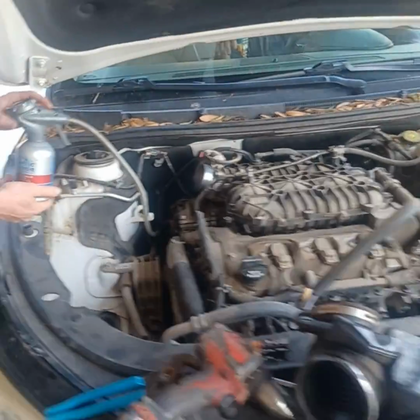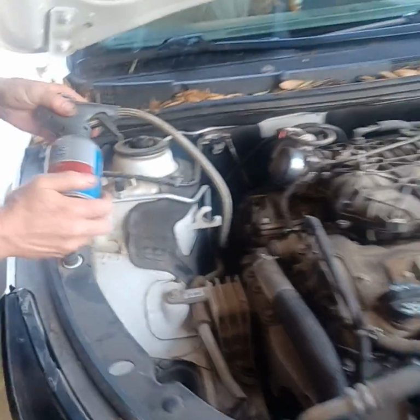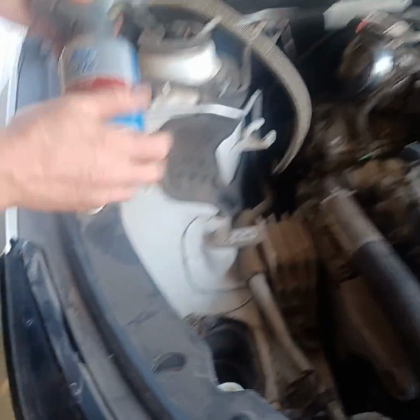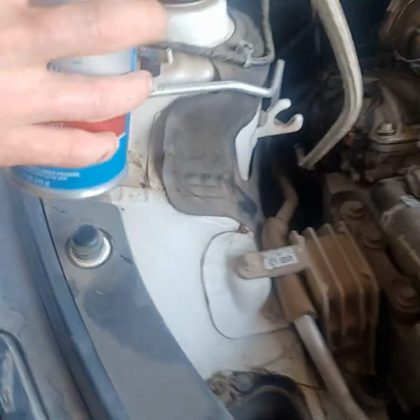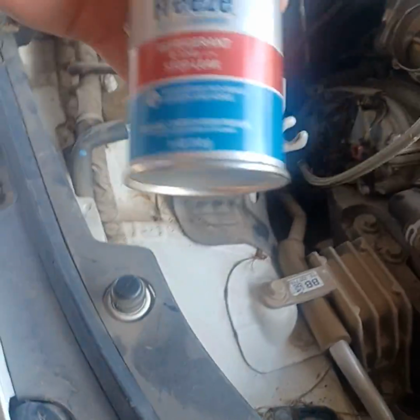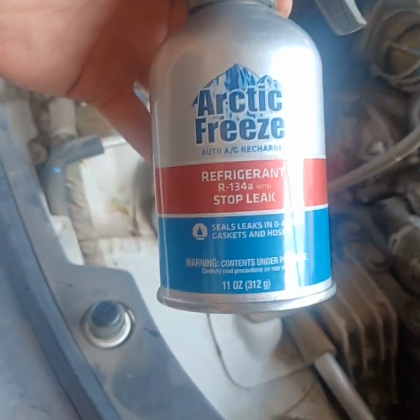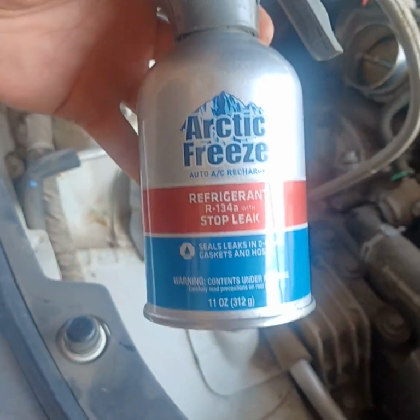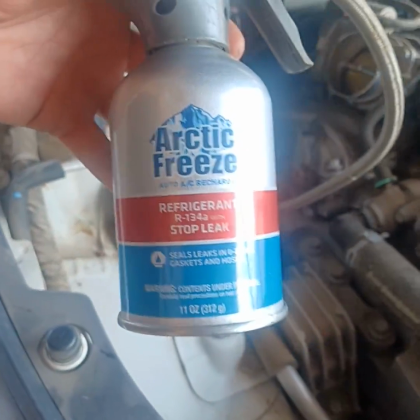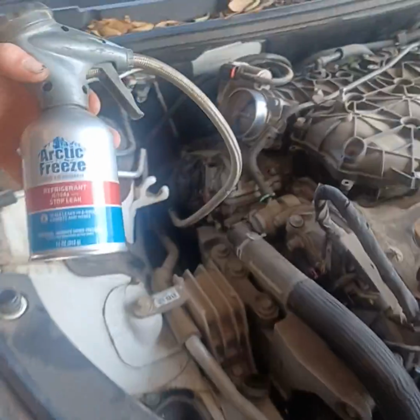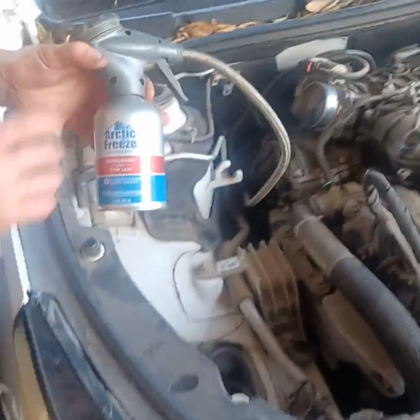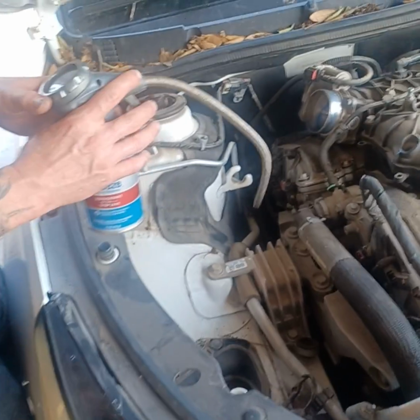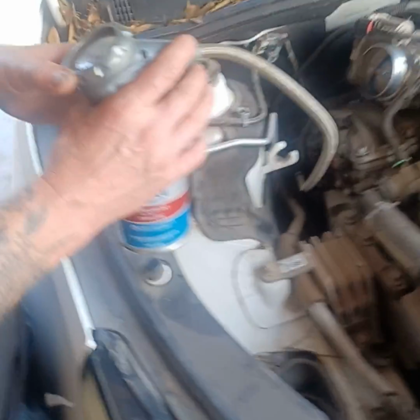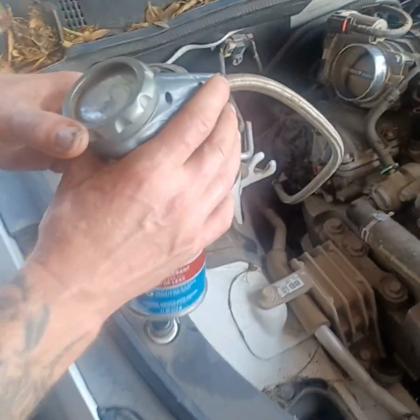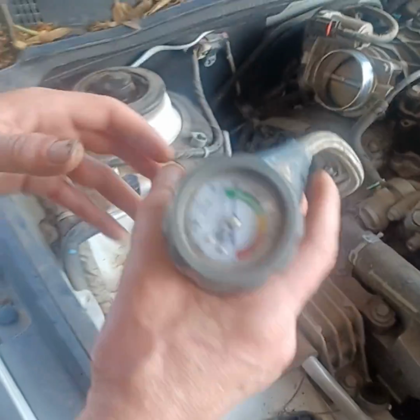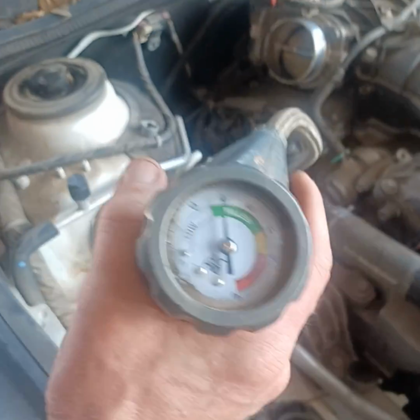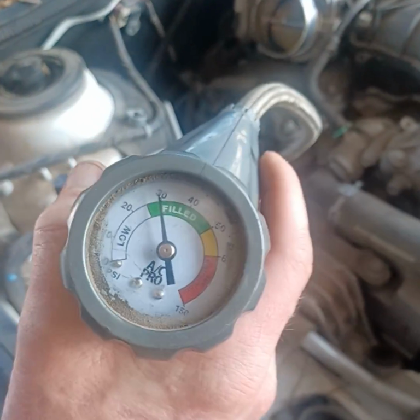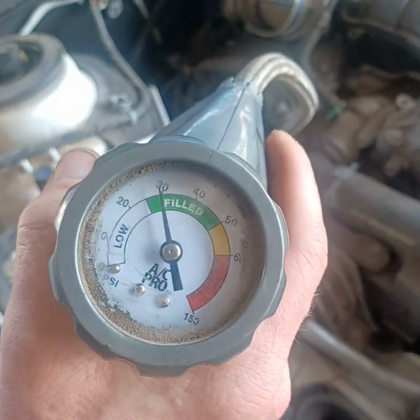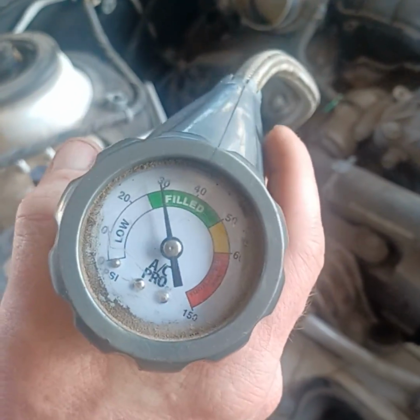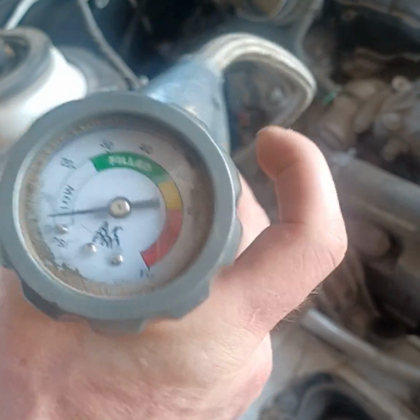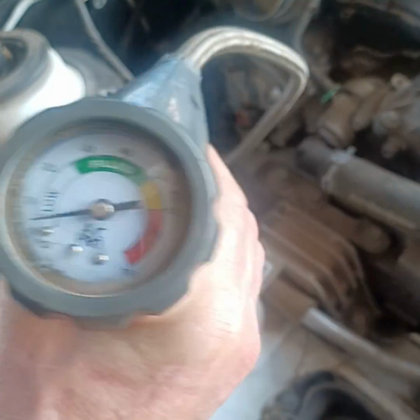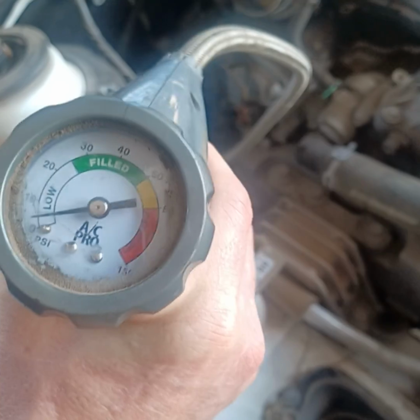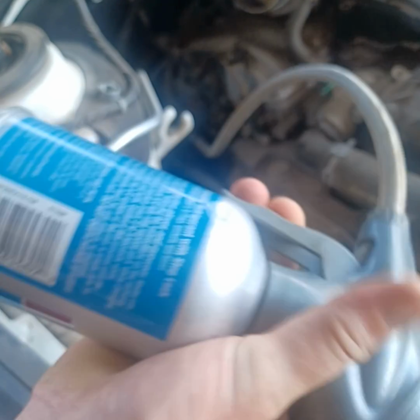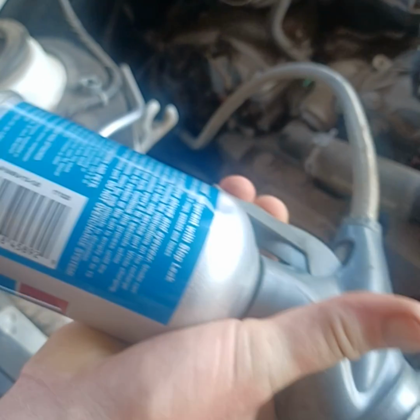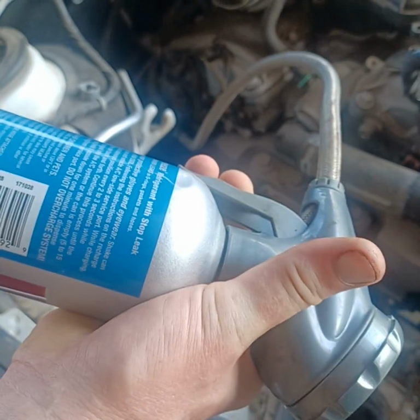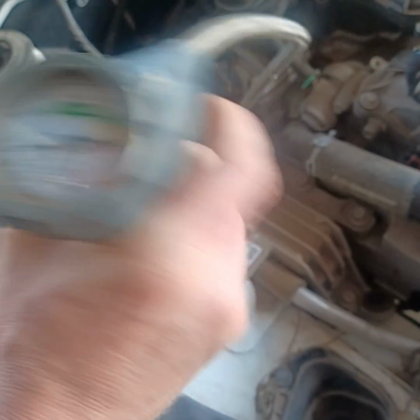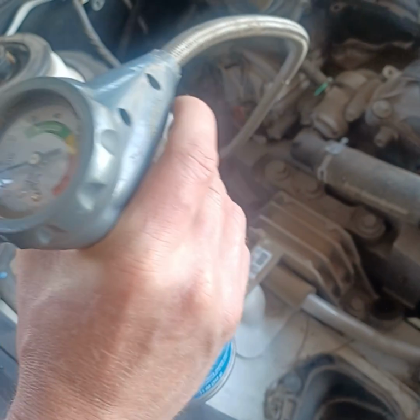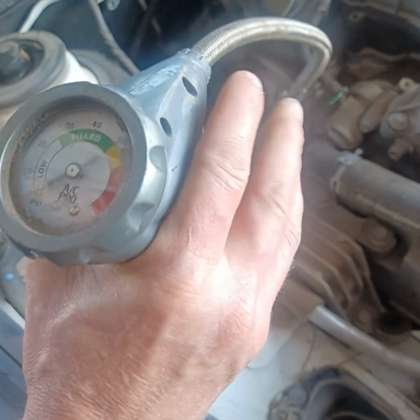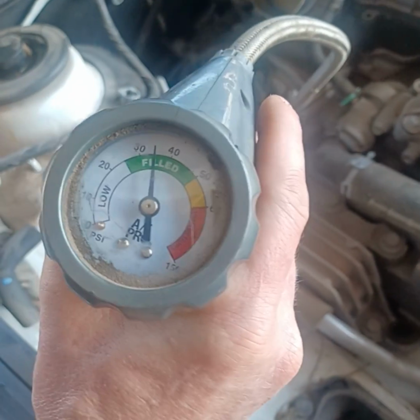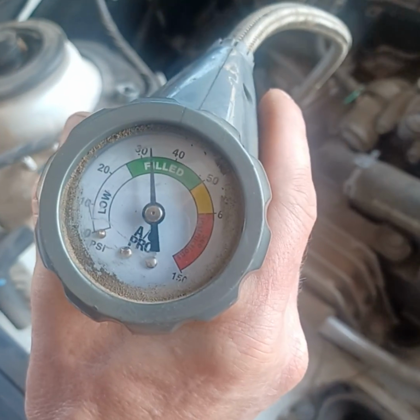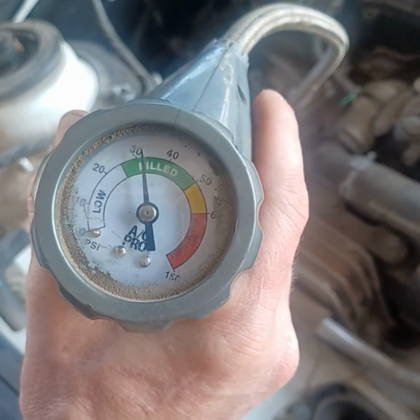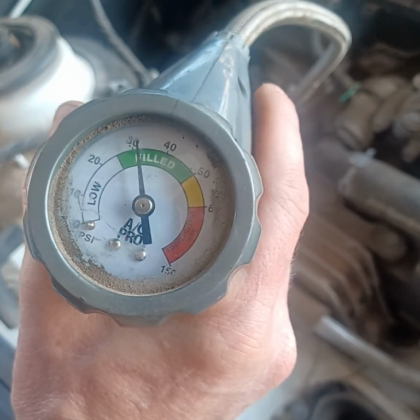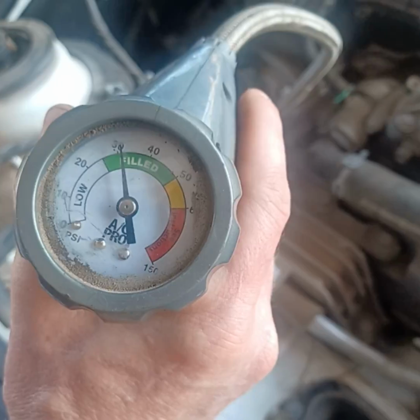This one has a sealant, so let's demonstrate one more time because we had to get a new can. See how we squeeze the trigger — see how it goes down? Now let it go so we can see where it settles. We want to be around 40.